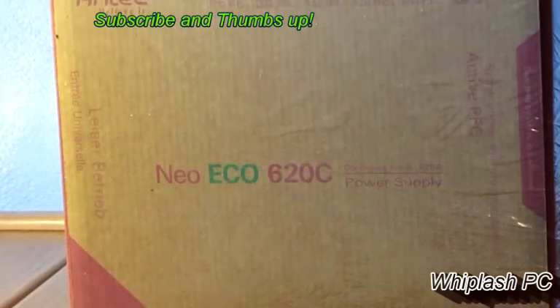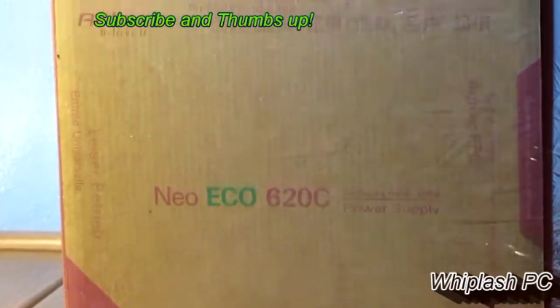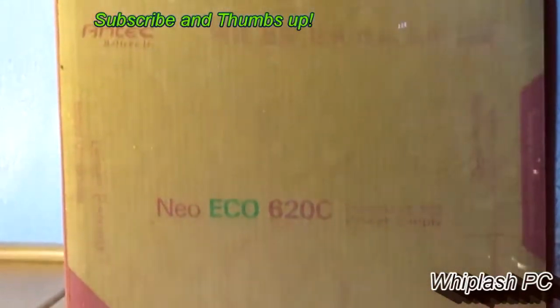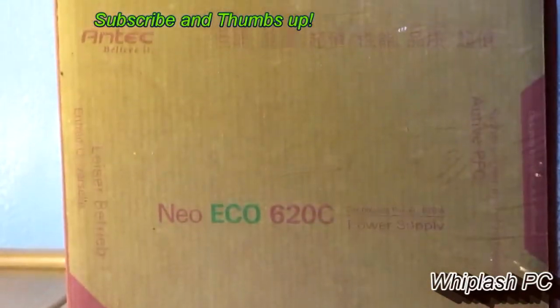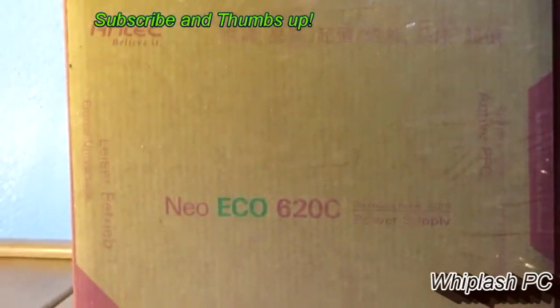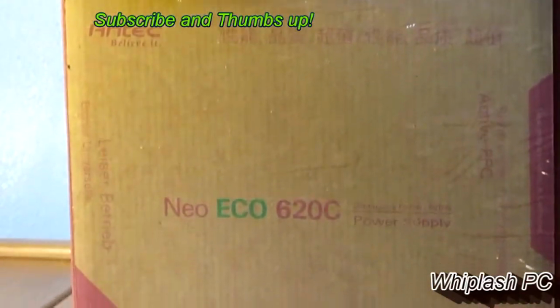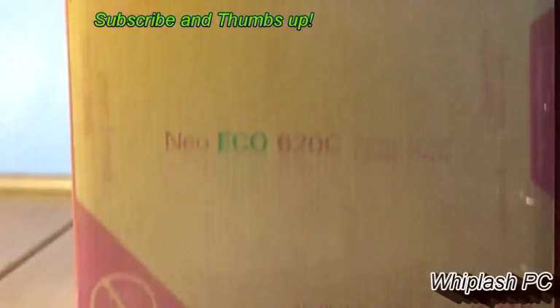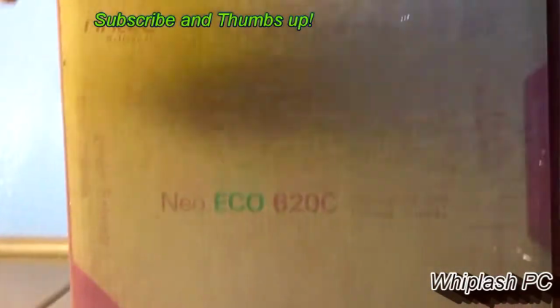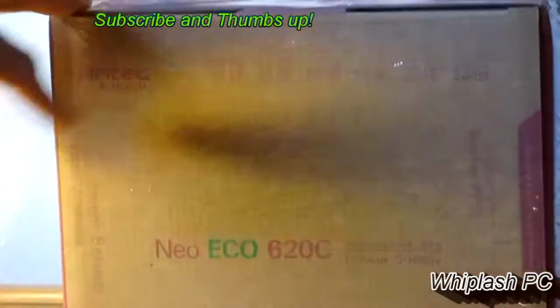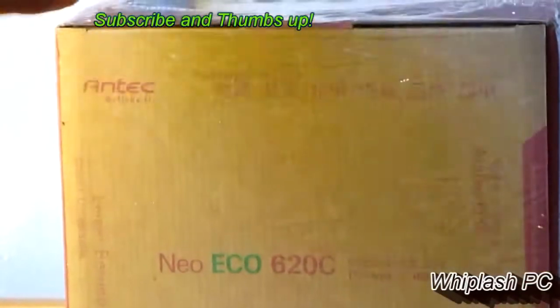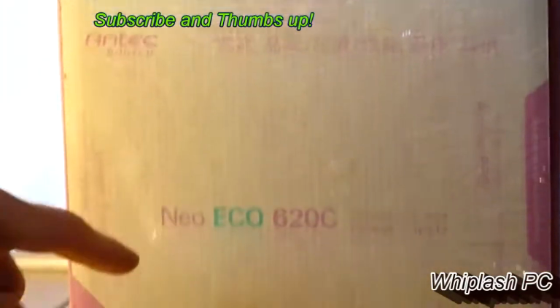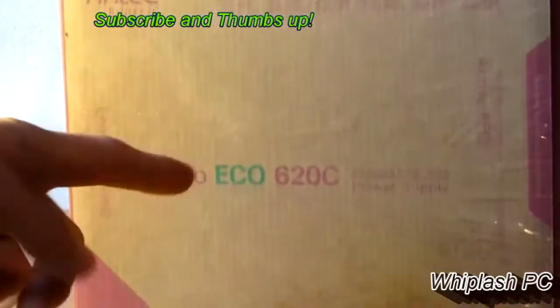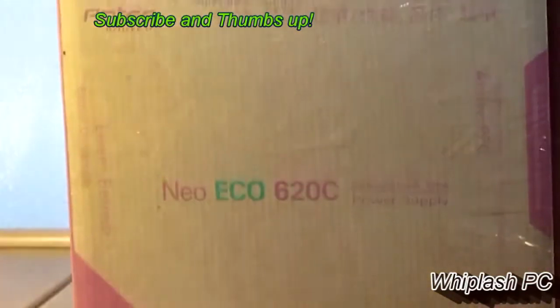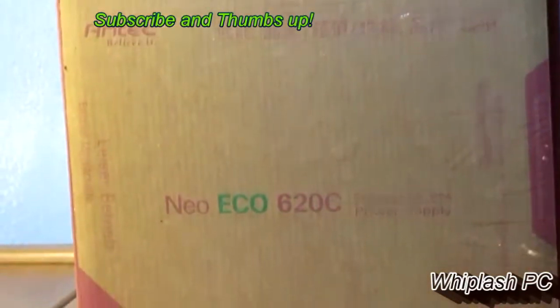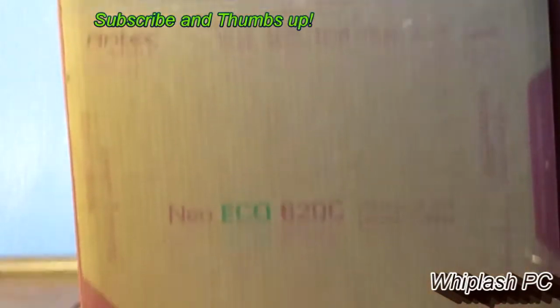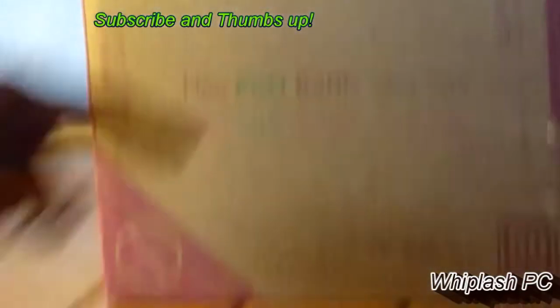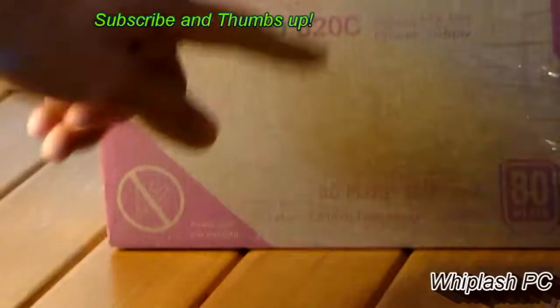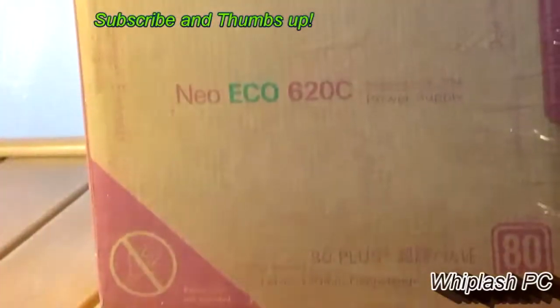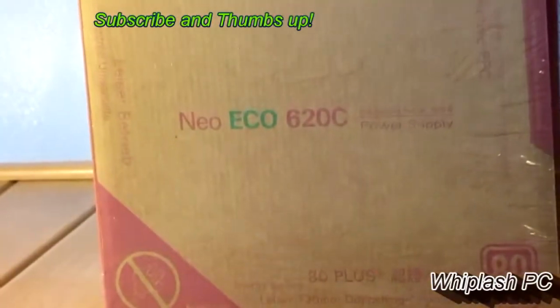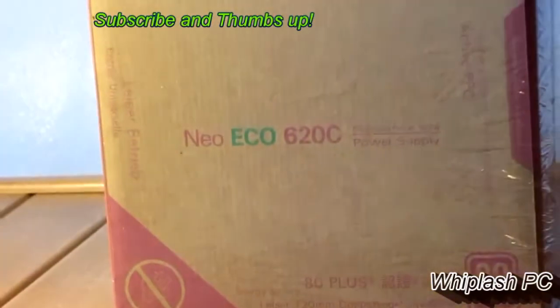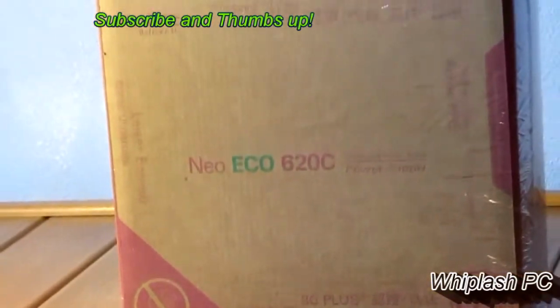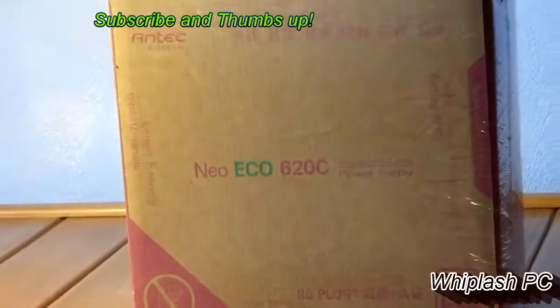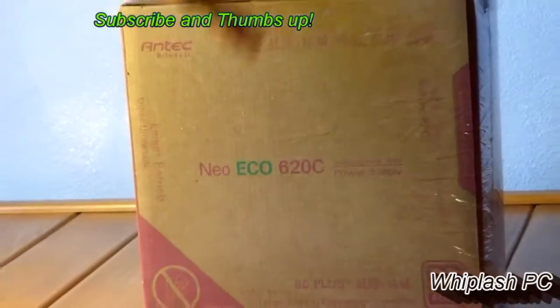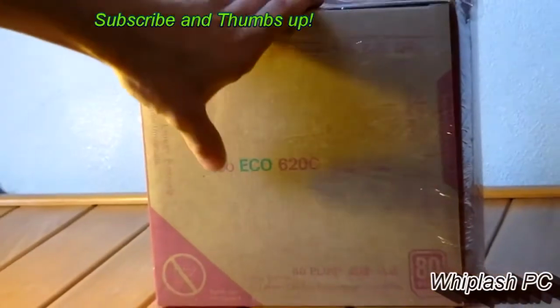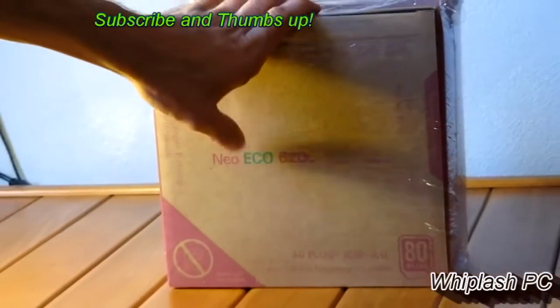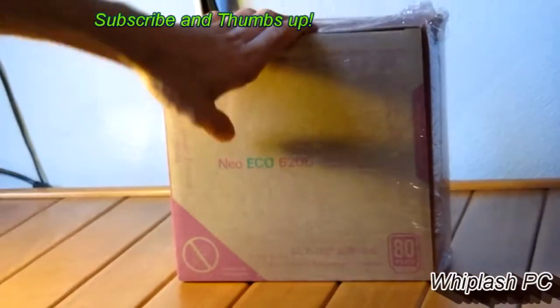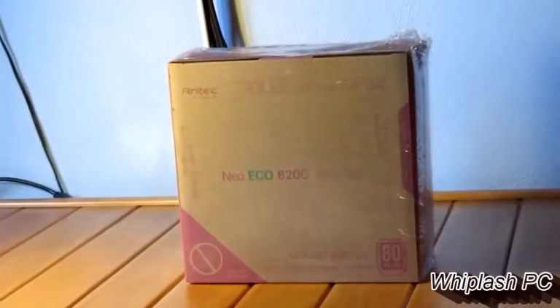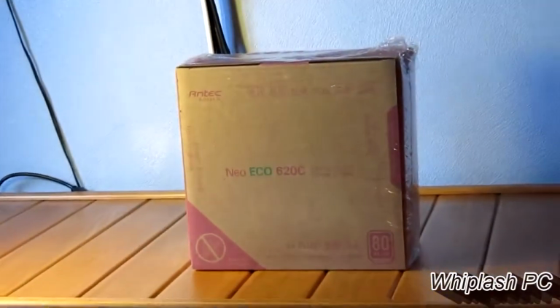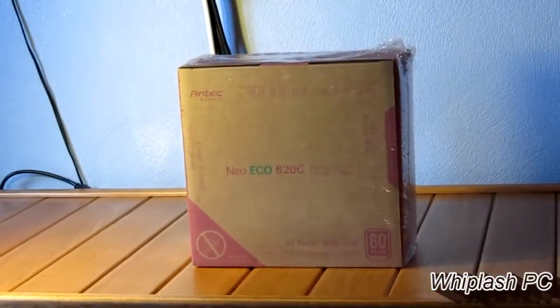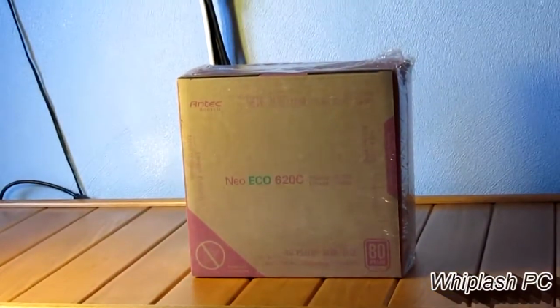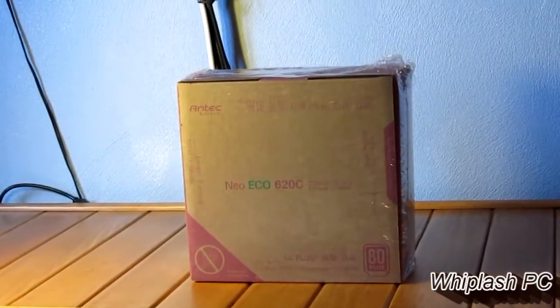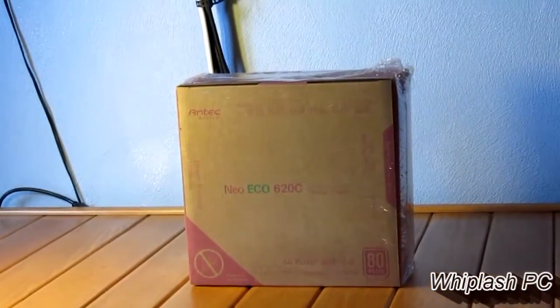Hi, this is Colton from WhiplashPC.com. Today we have the Antec Neo Eco-Friendly 620 Watt Power Supply. It's a 620C, which means continuous power.